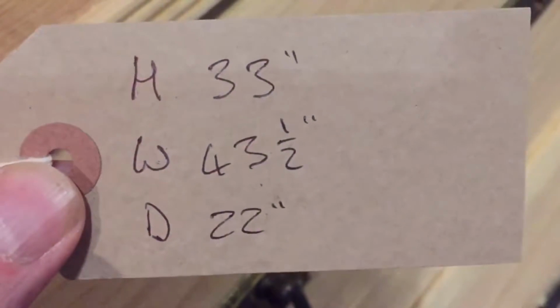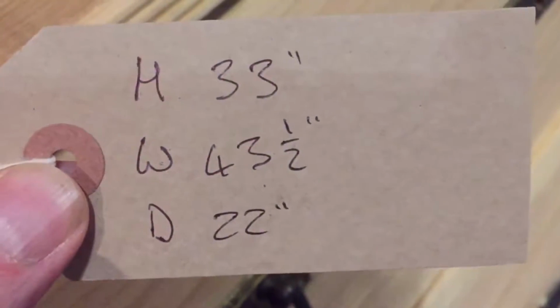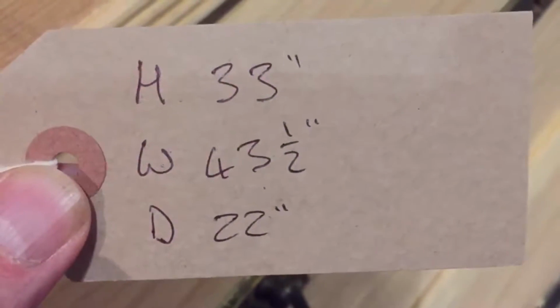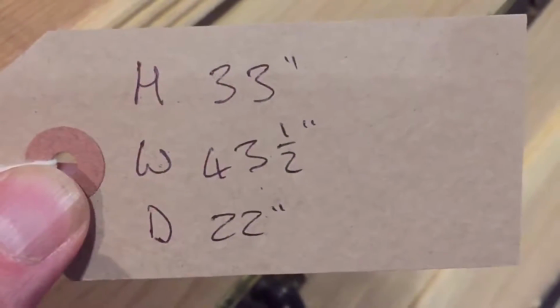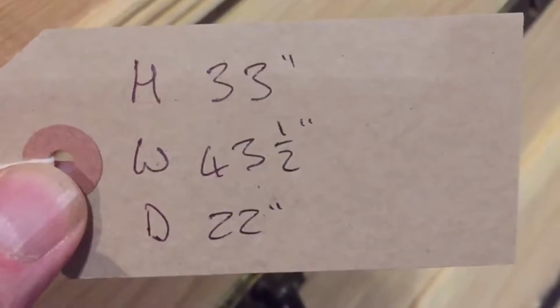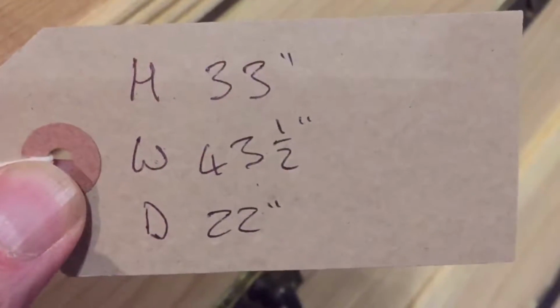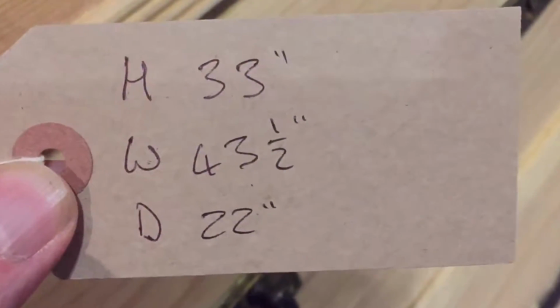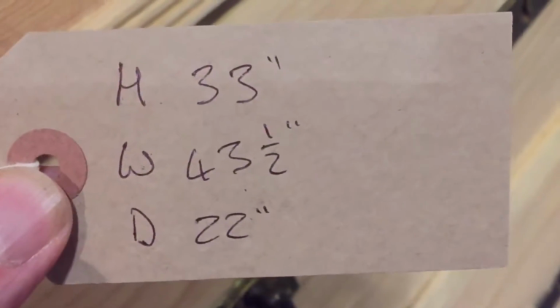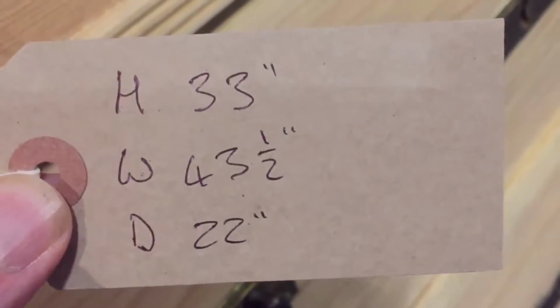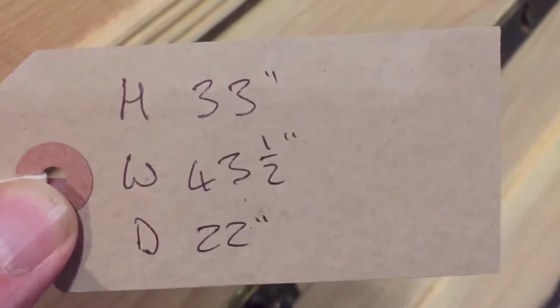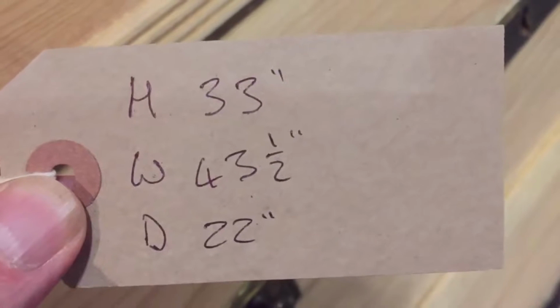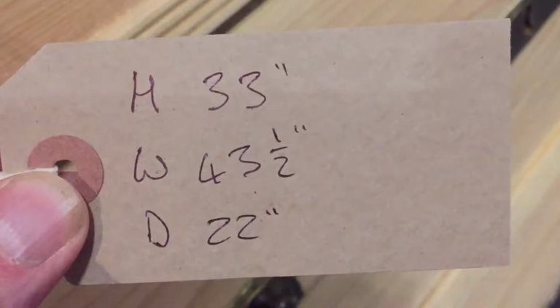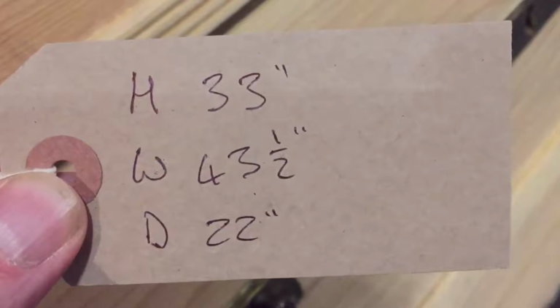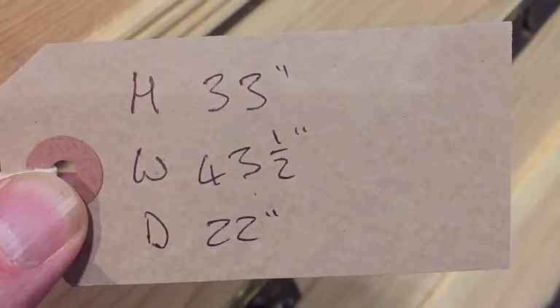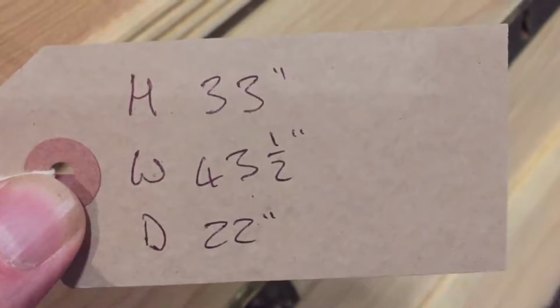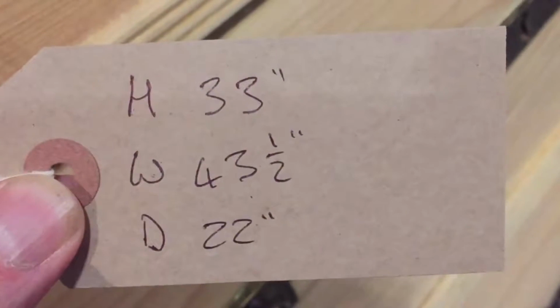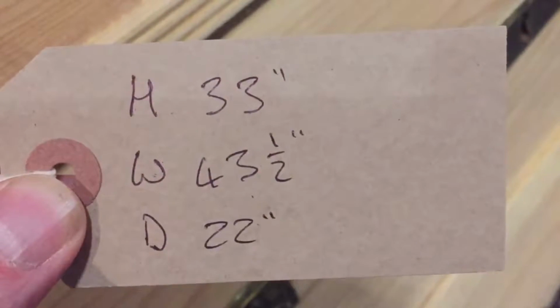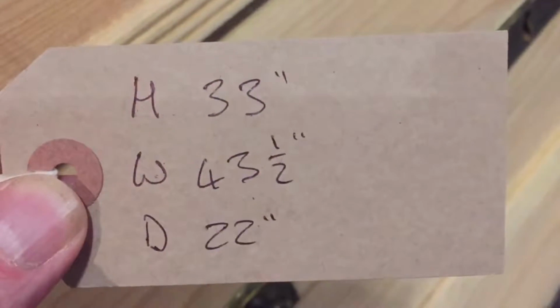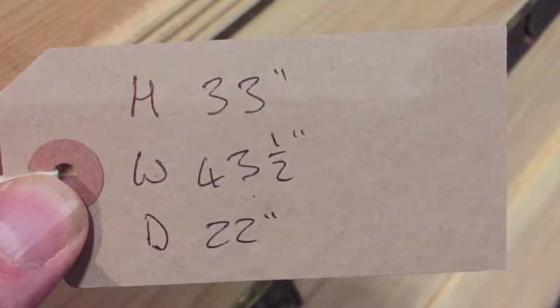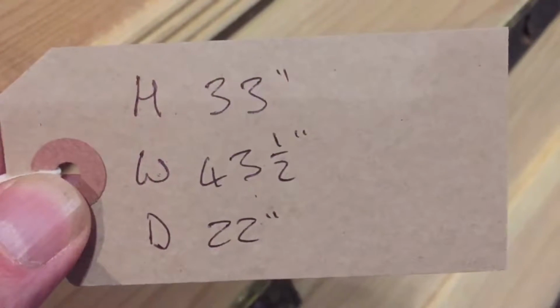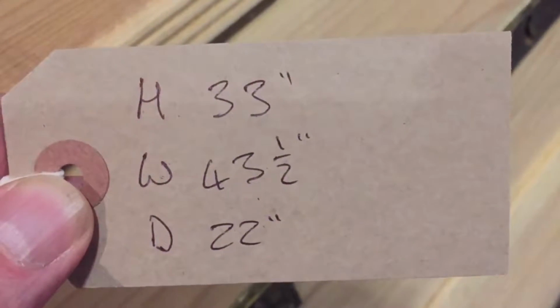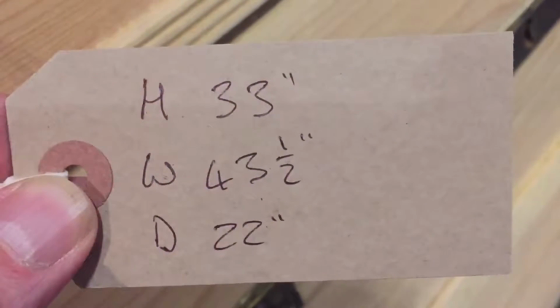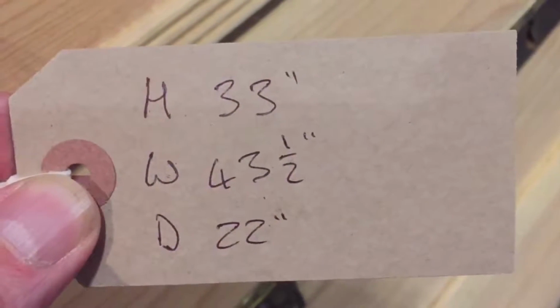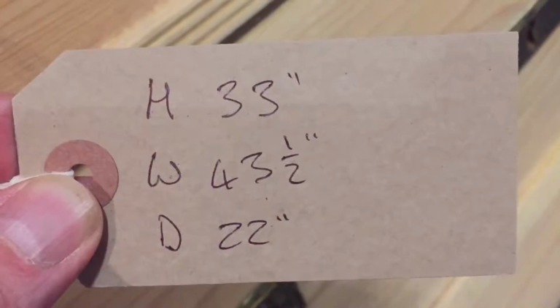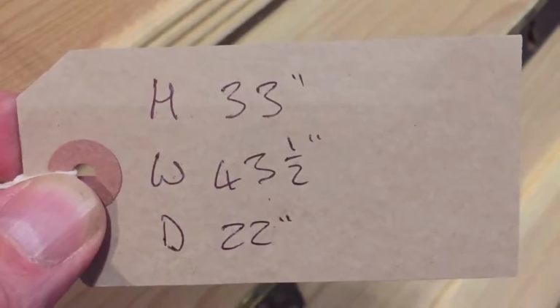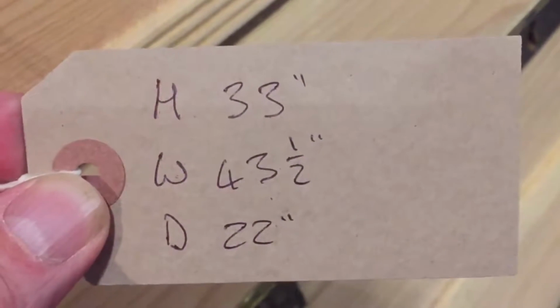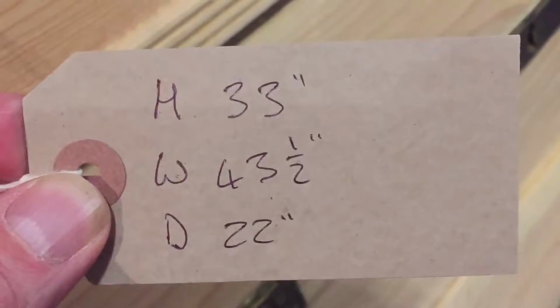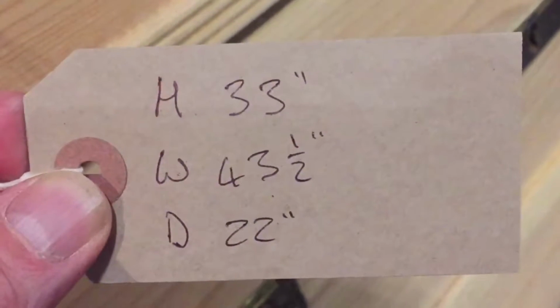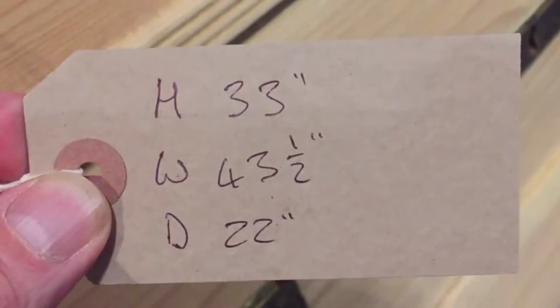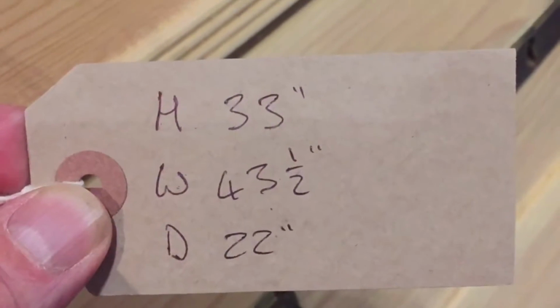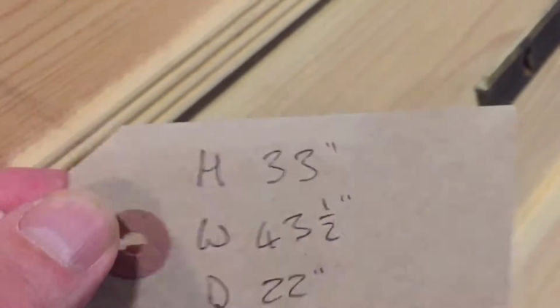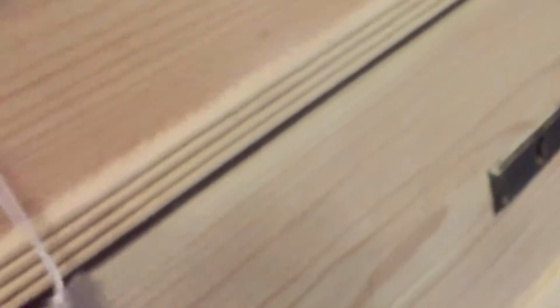Height 33 inches, width at the widest point 43.5 inches, and depth at the deepest point — which is at the top — 22 inches.